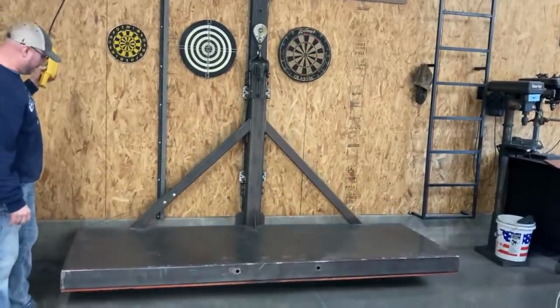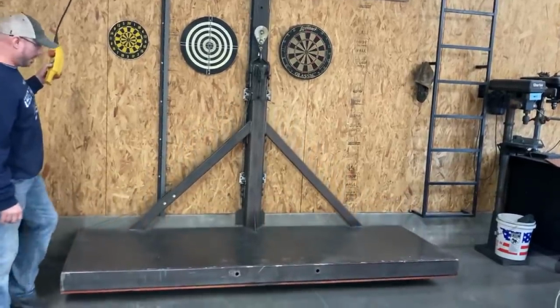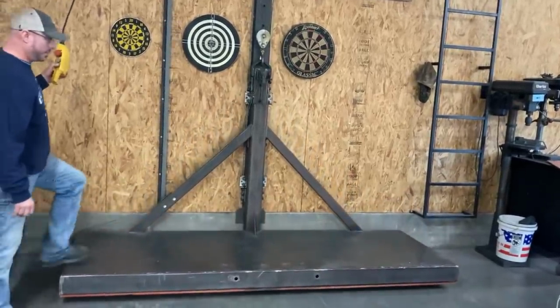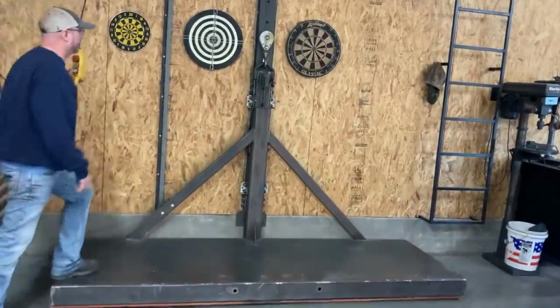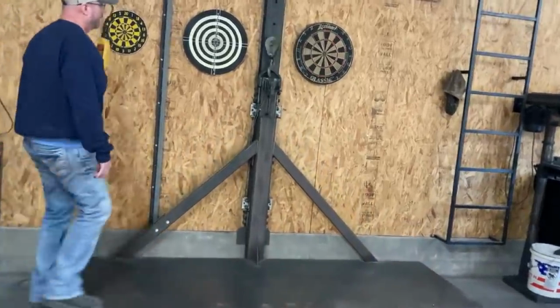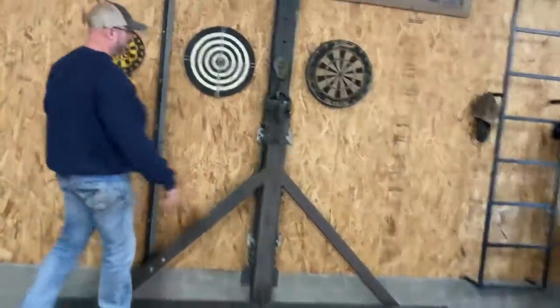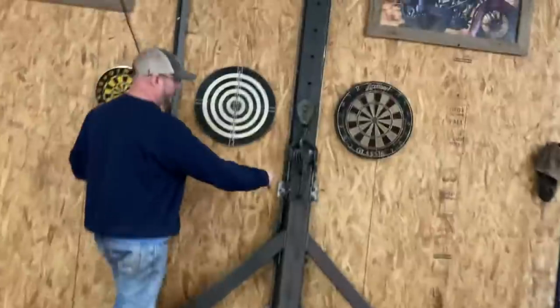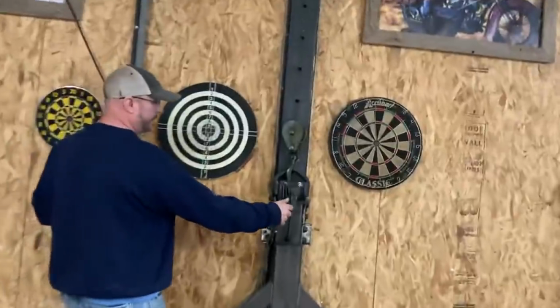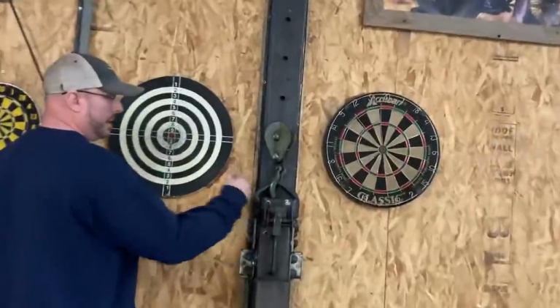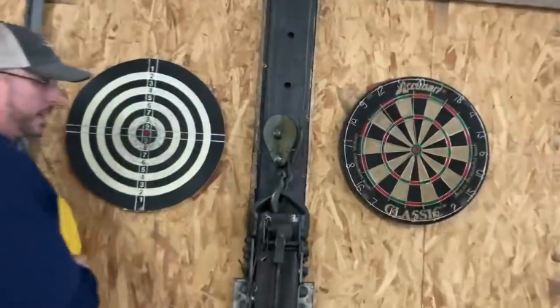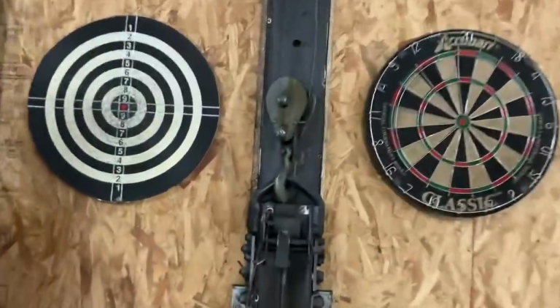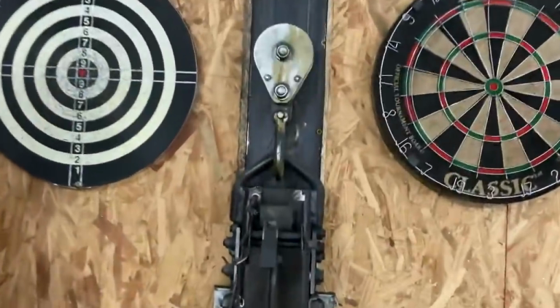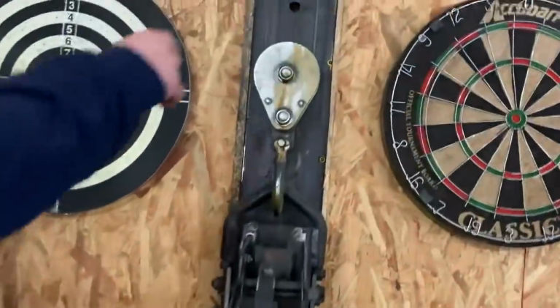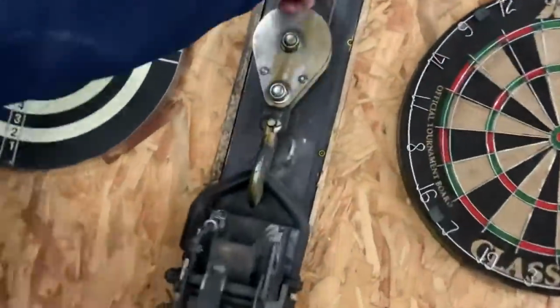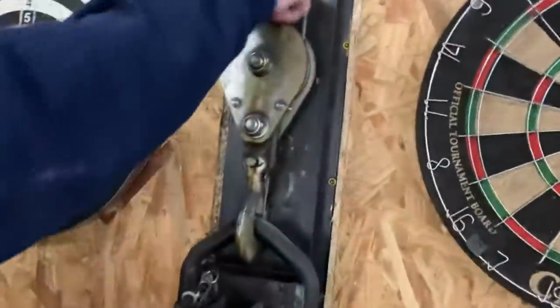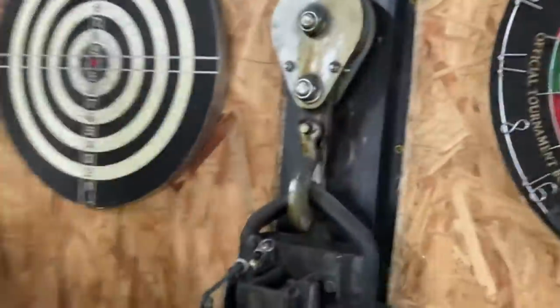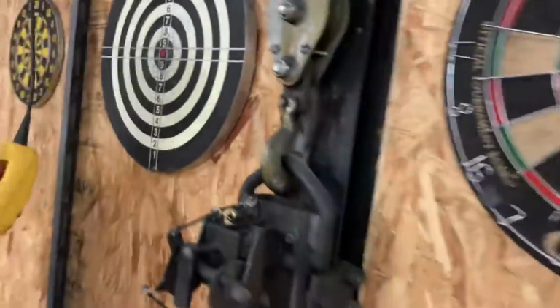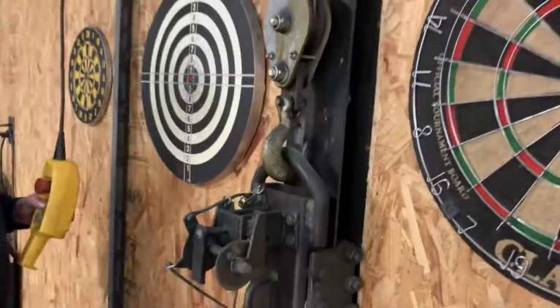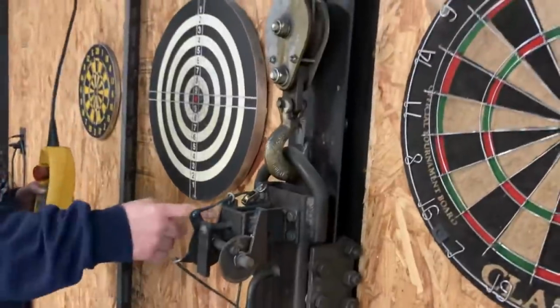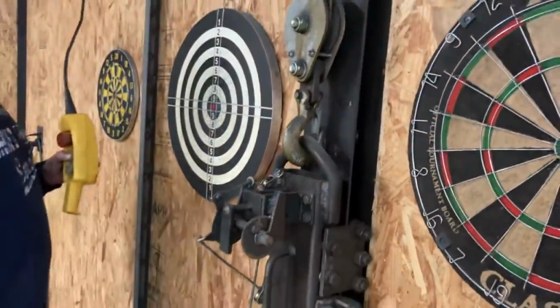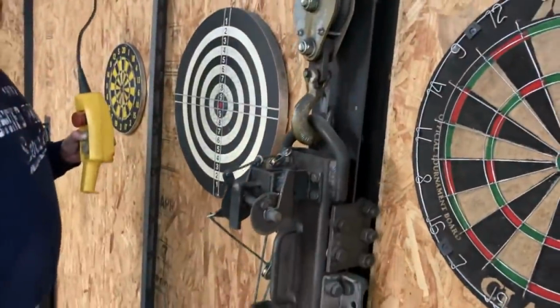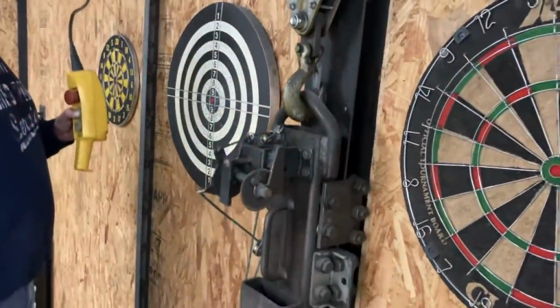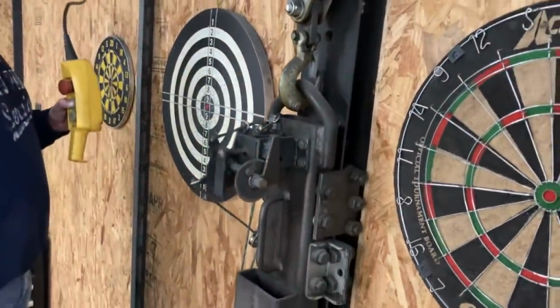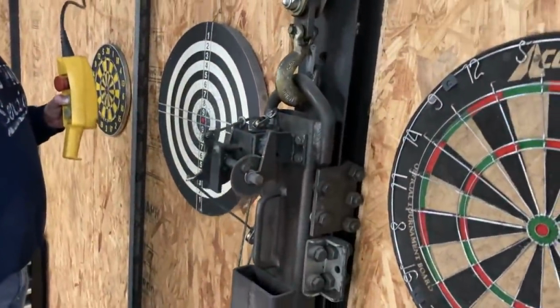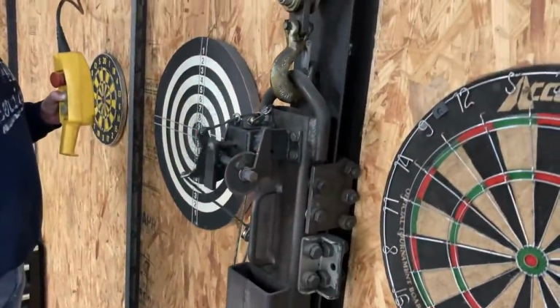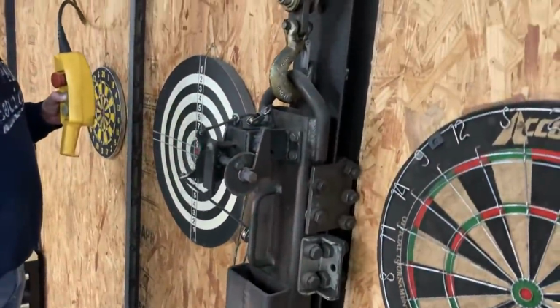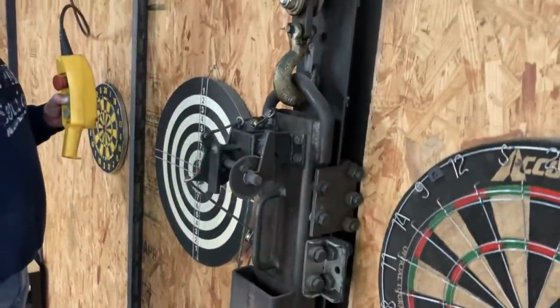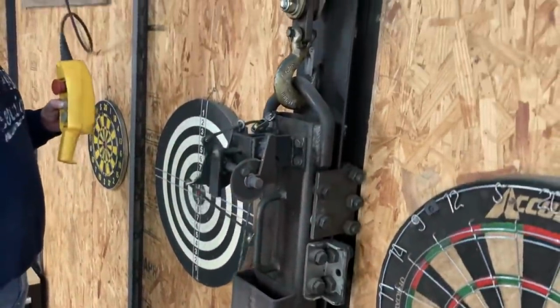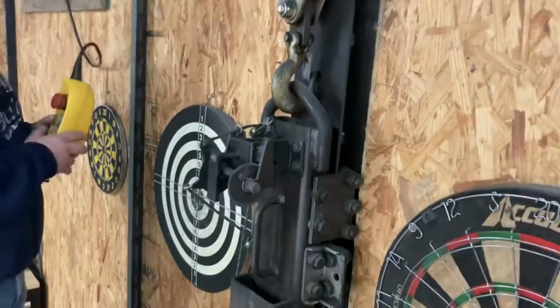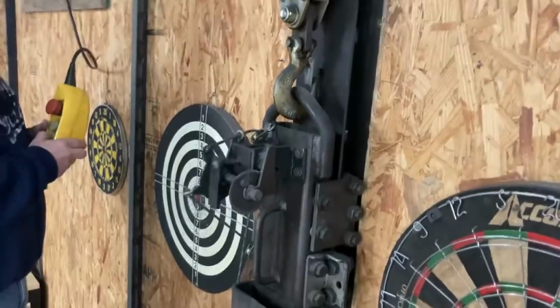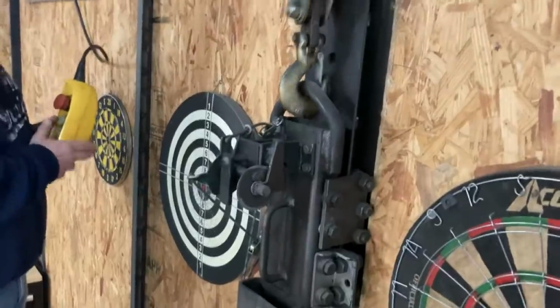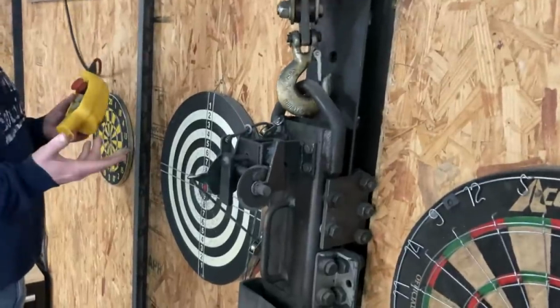So I'm going to show you a little bit — this is the safety latch that I came up with. It goes into a jab that snaps into those holes automatically and it'll catch.